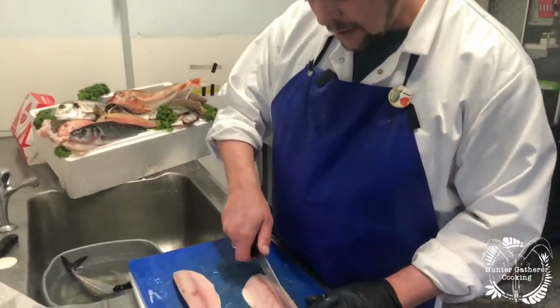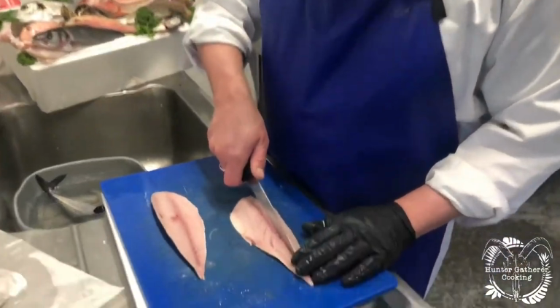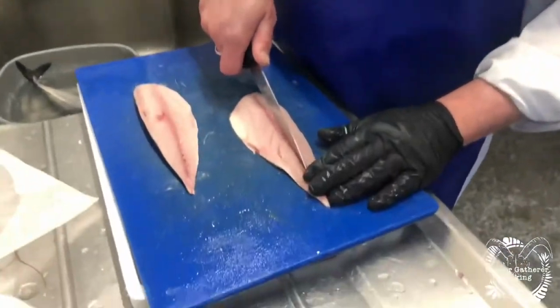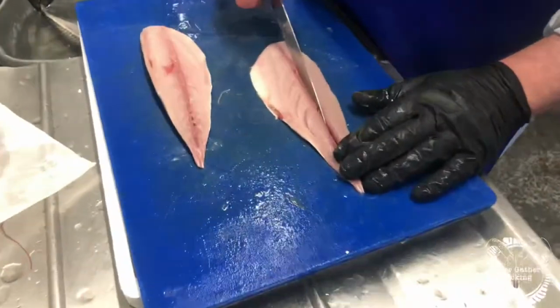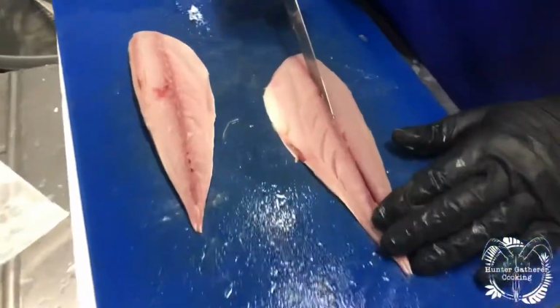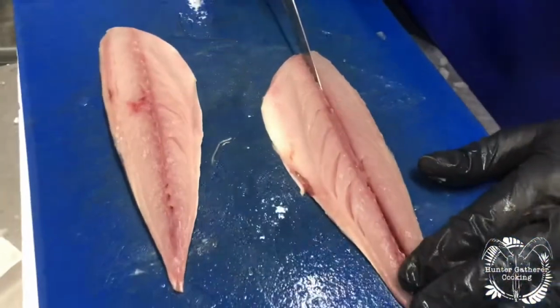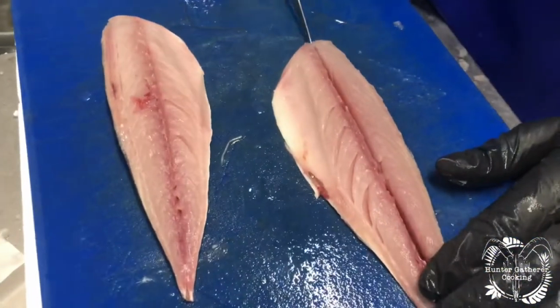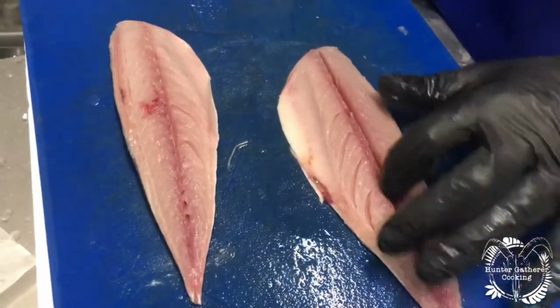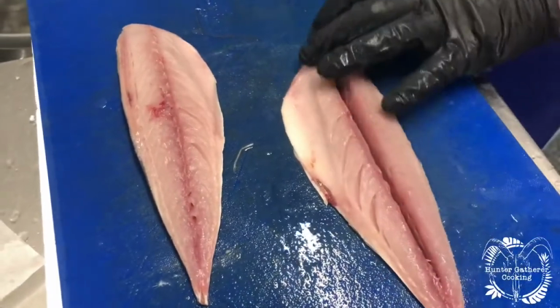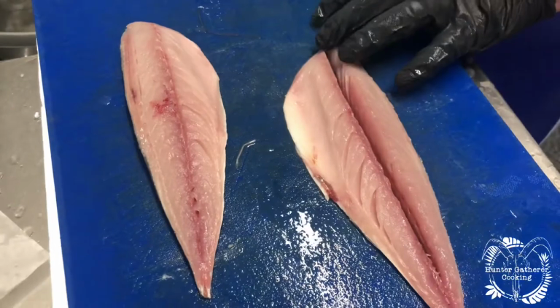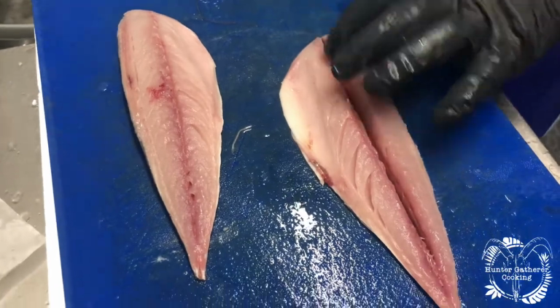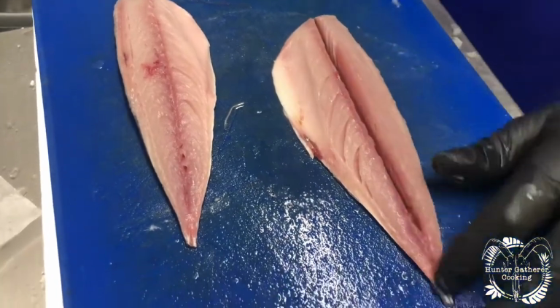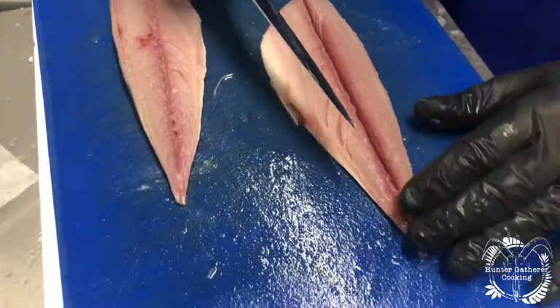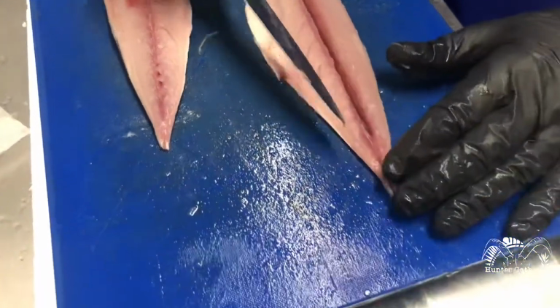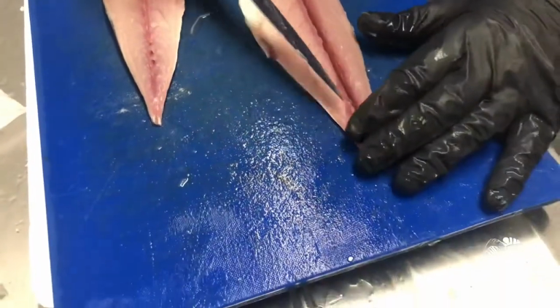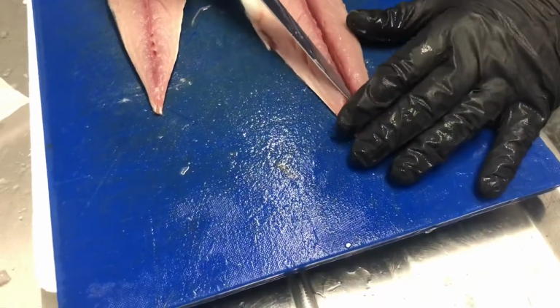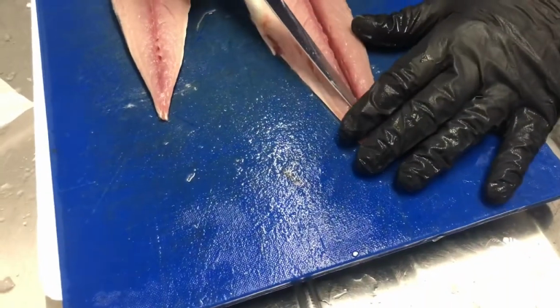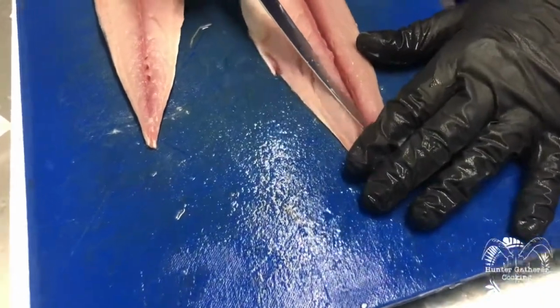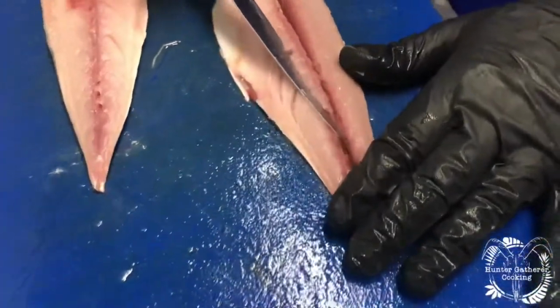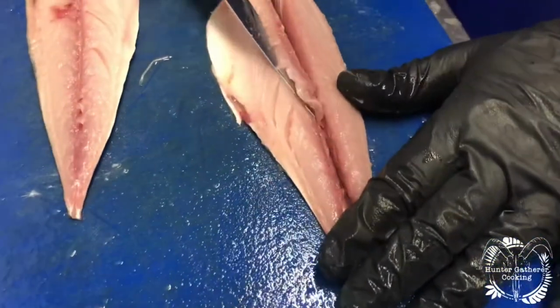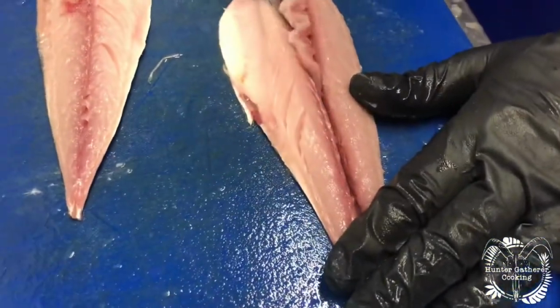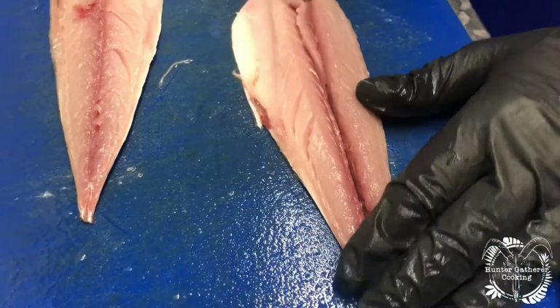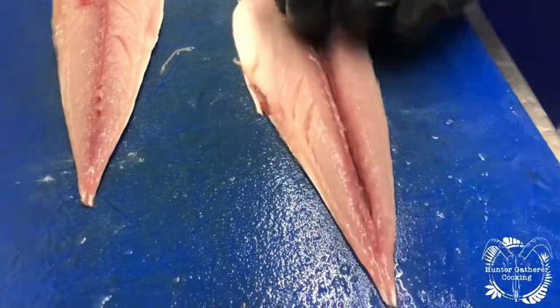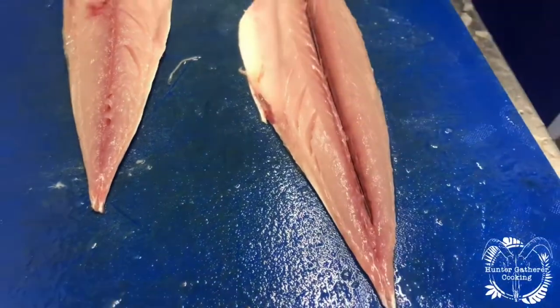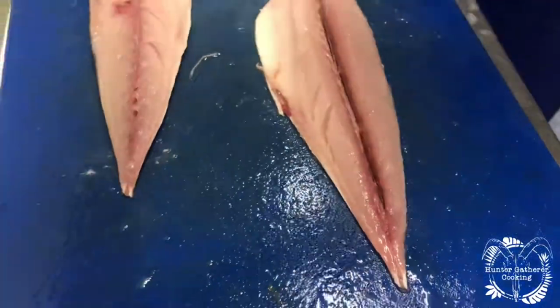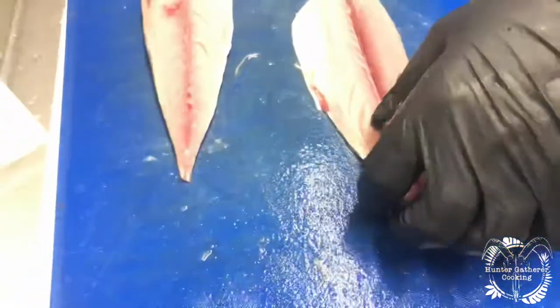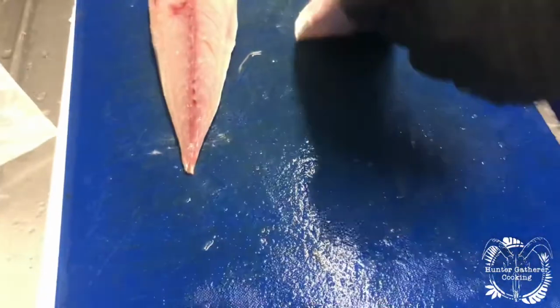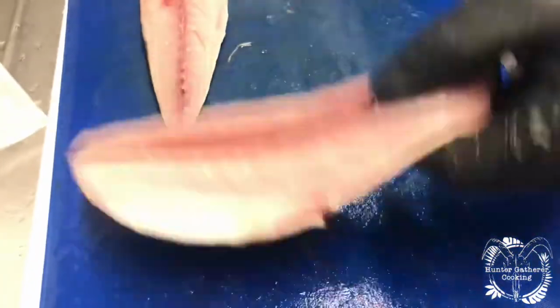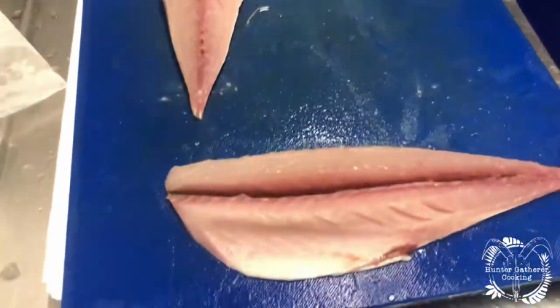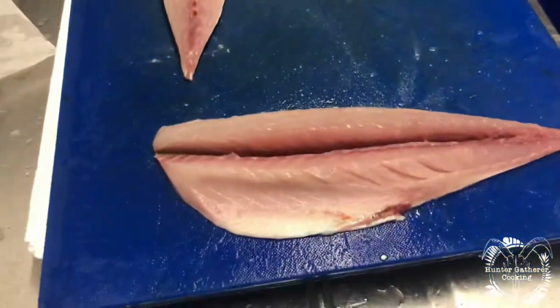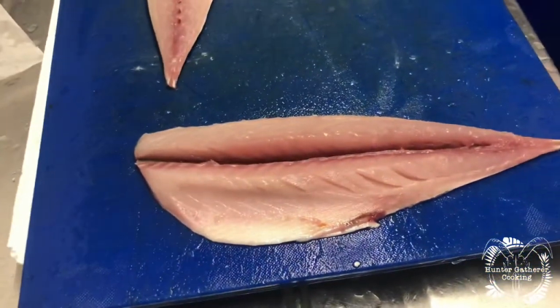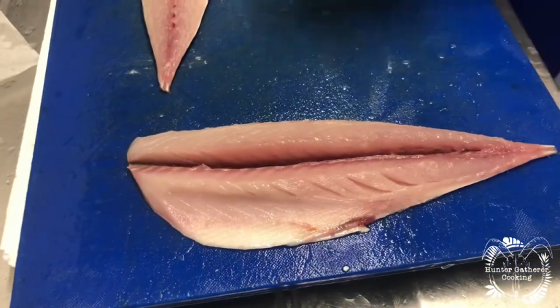You cut along the top of them — not just through to the skin but not through it — and then taking your knife at an angle, cut out the bones like that. And there you have a boneless fillet of mackerel.